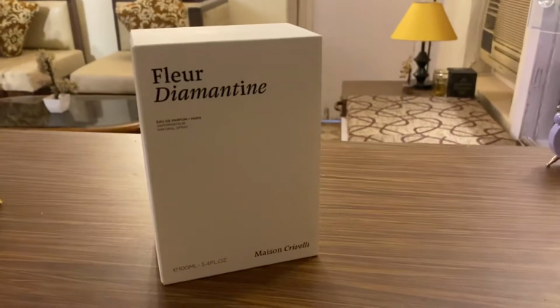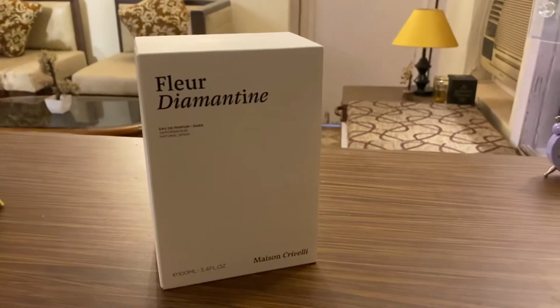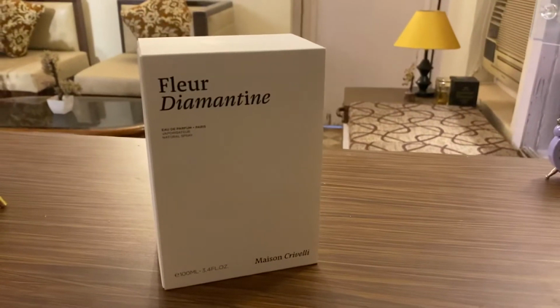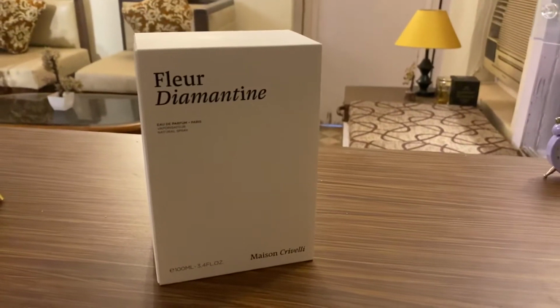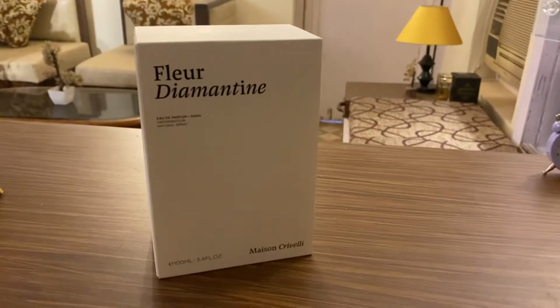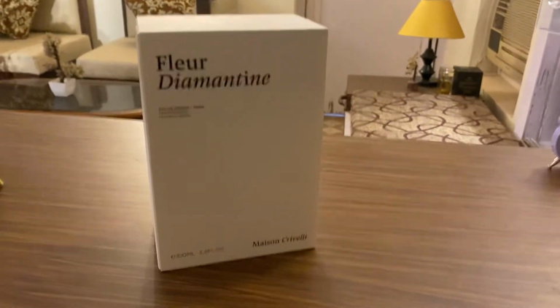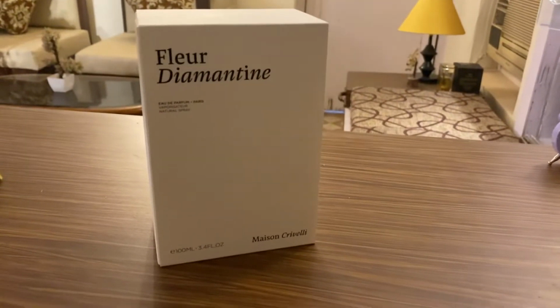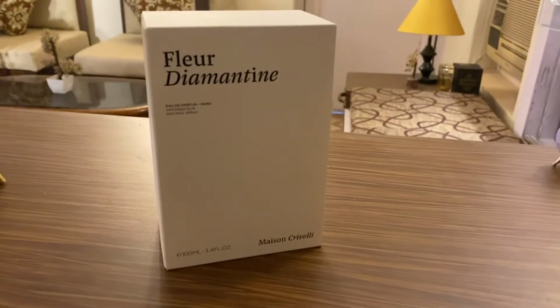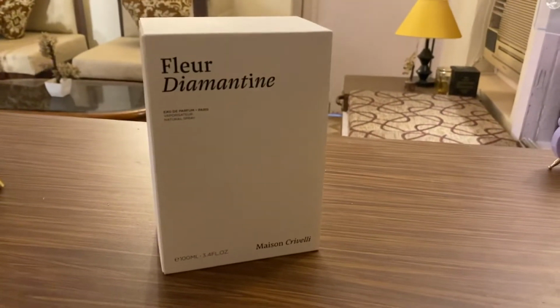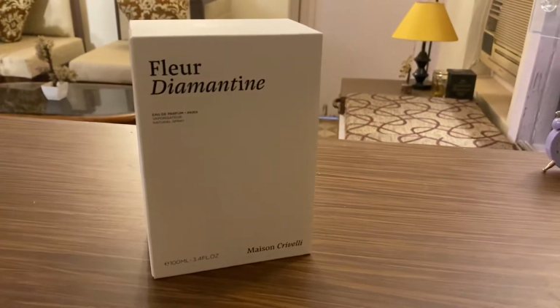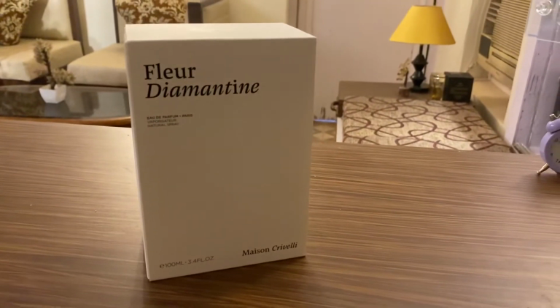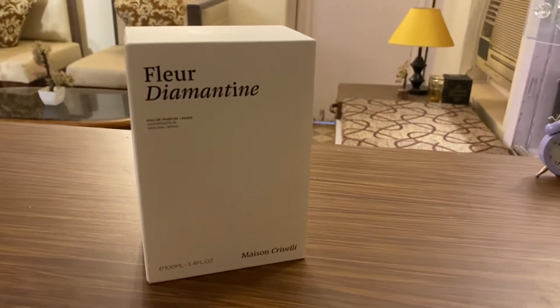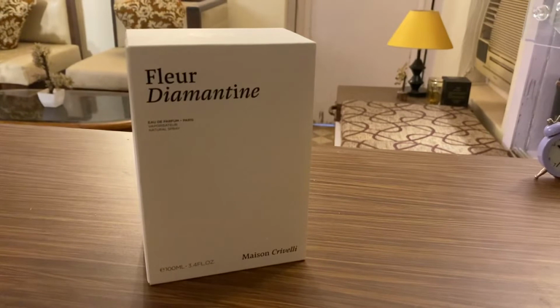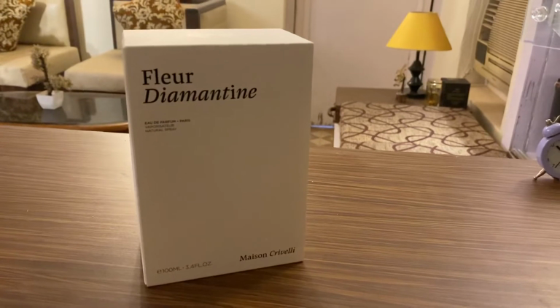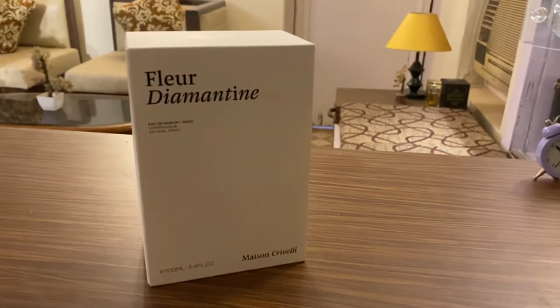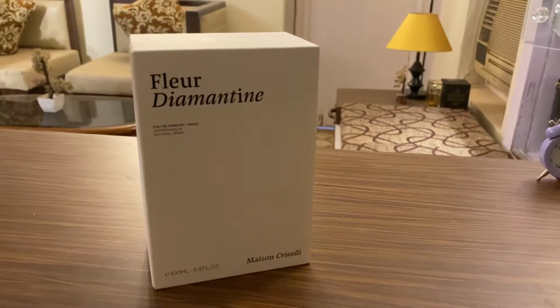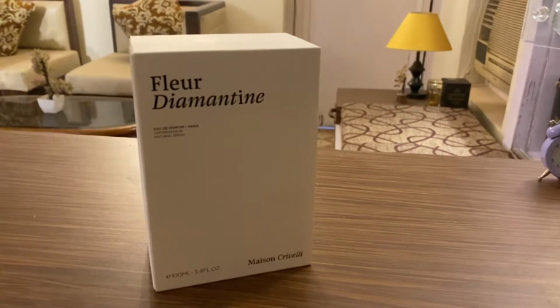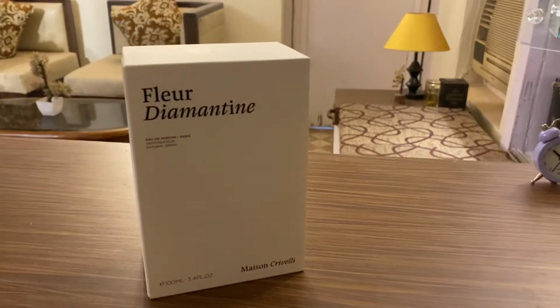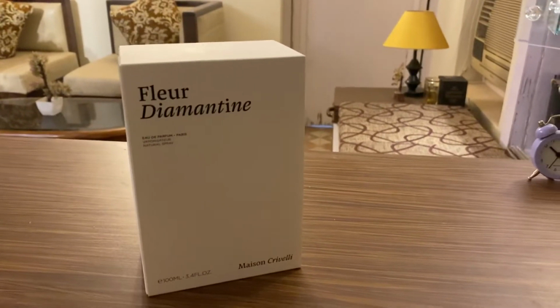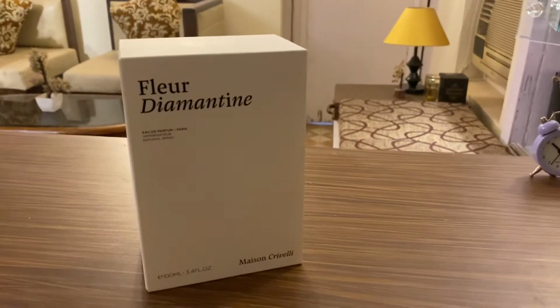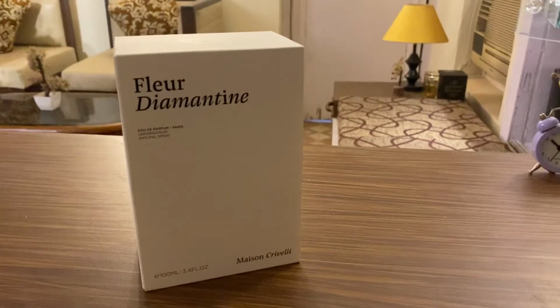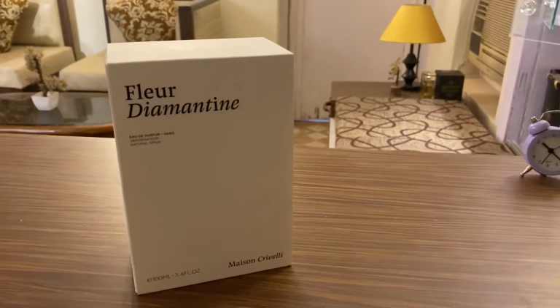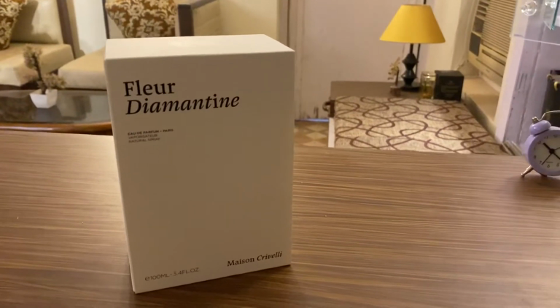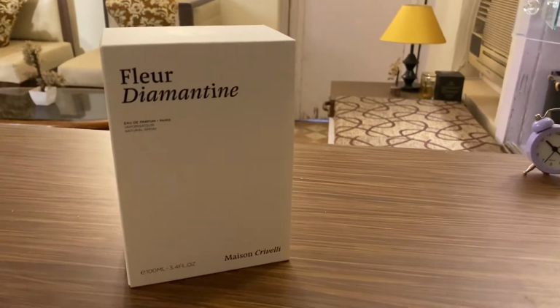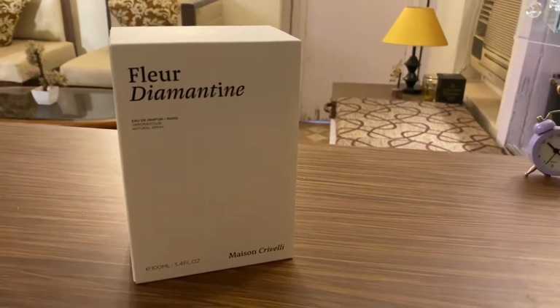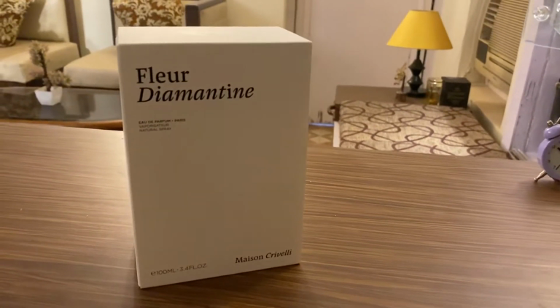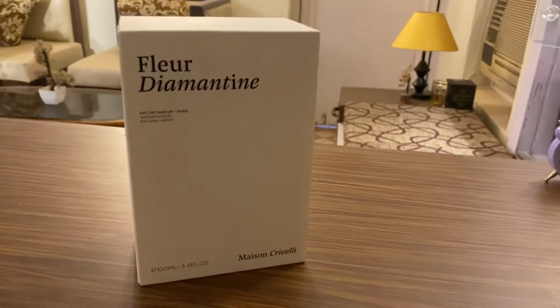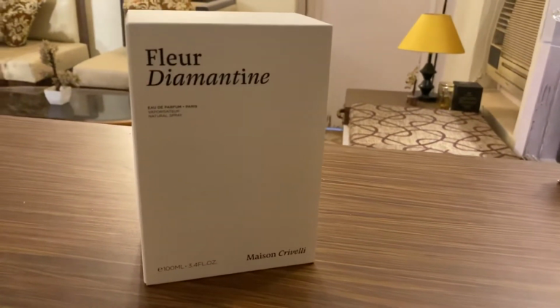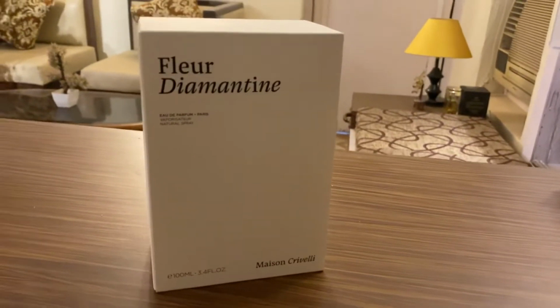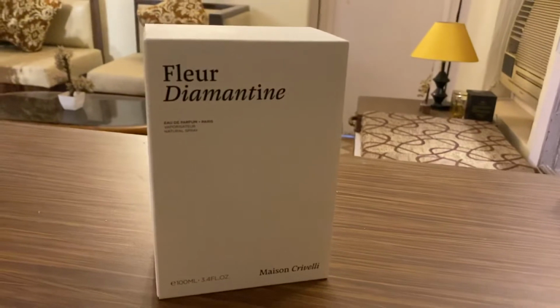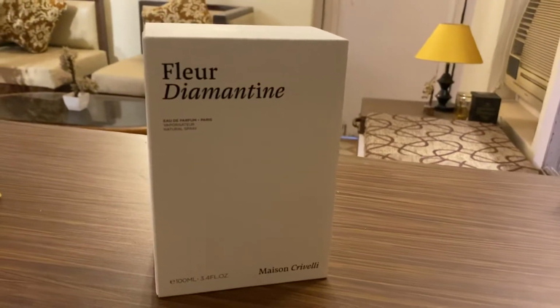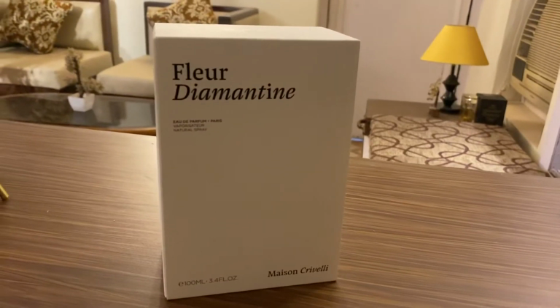Hey guys, welcome back to Scent Scientists. I know it's been a long time since I uploaded a video, but I'm back with another unboxing experience with you guys.